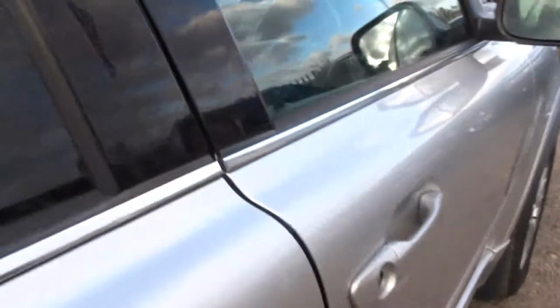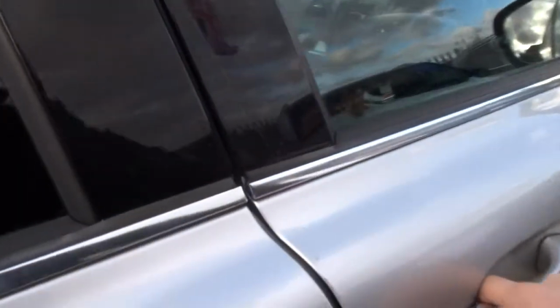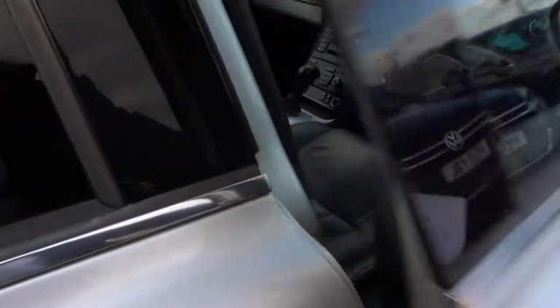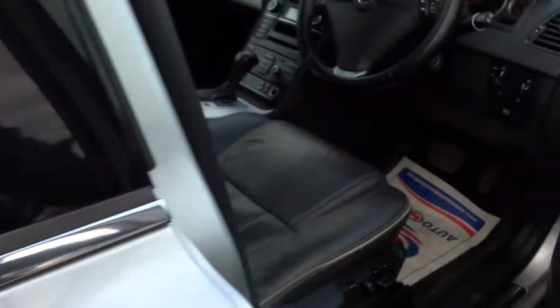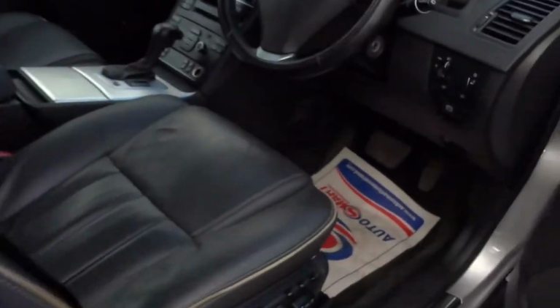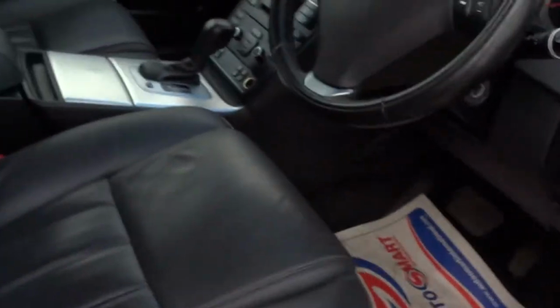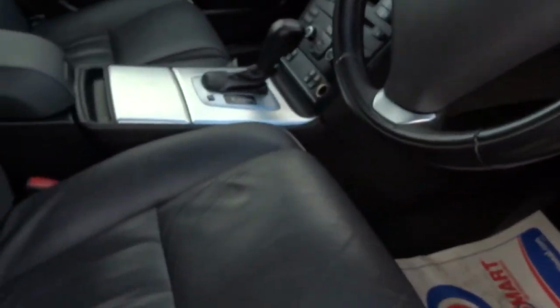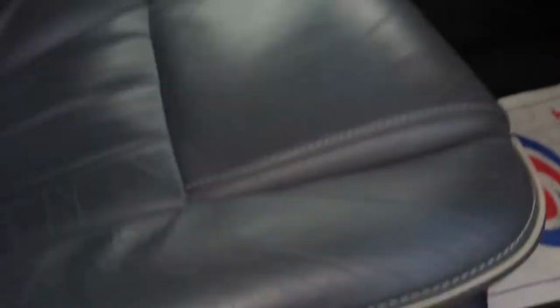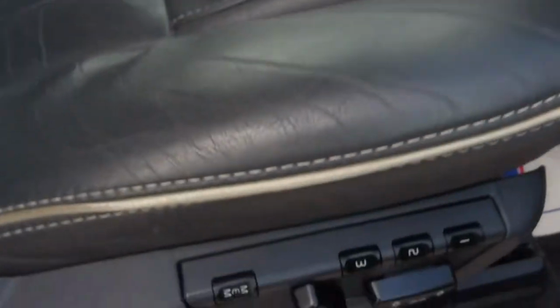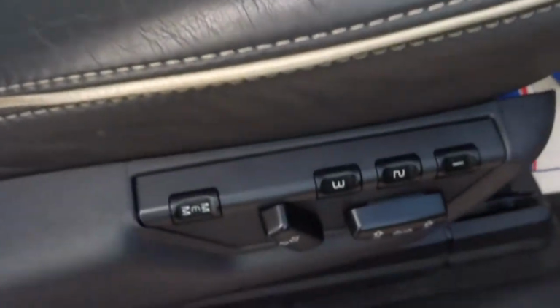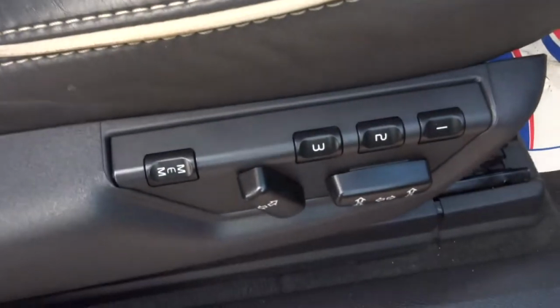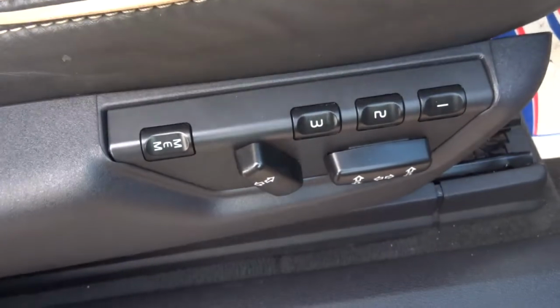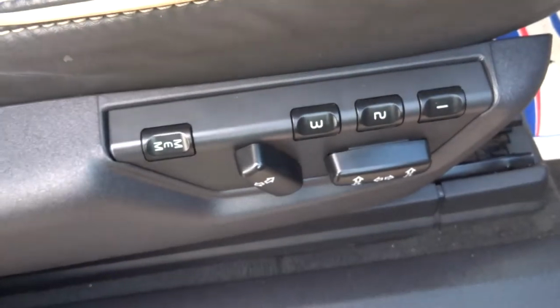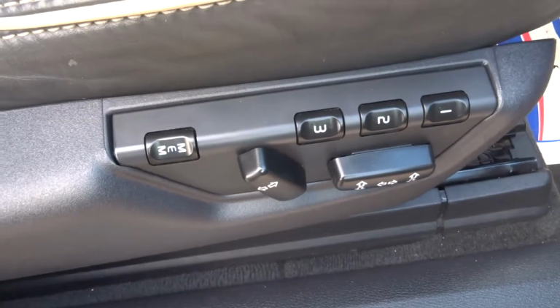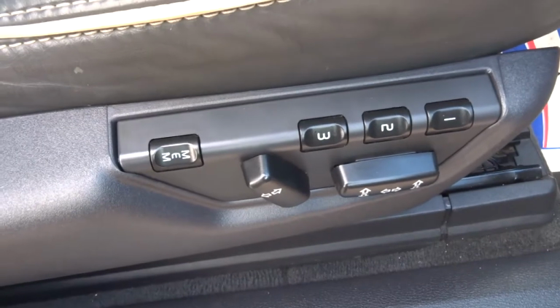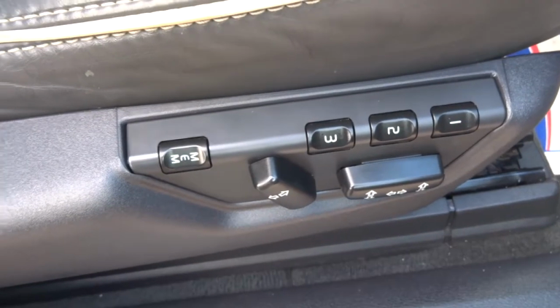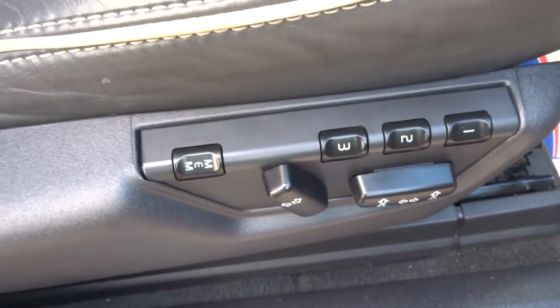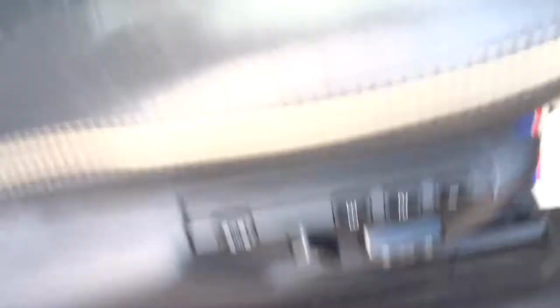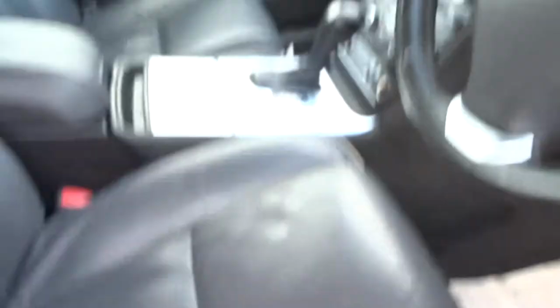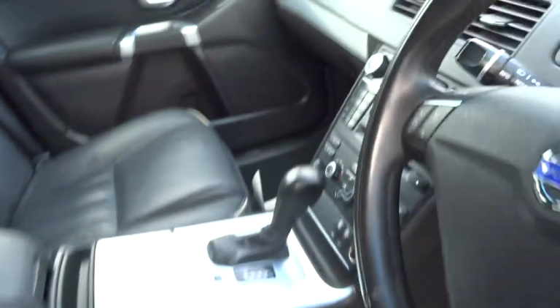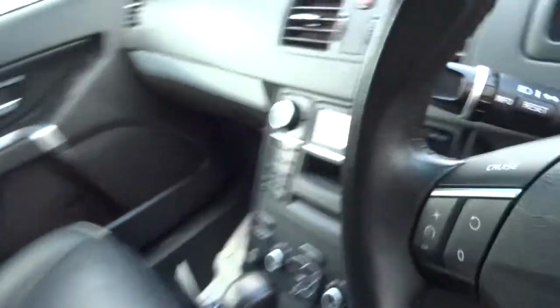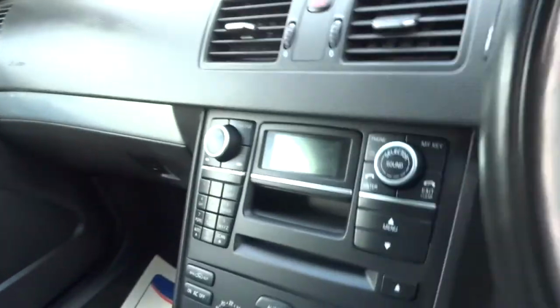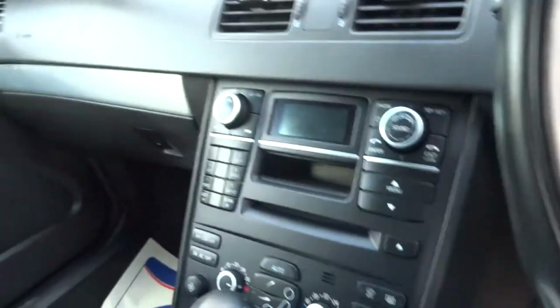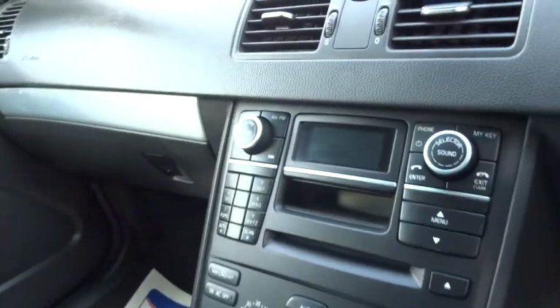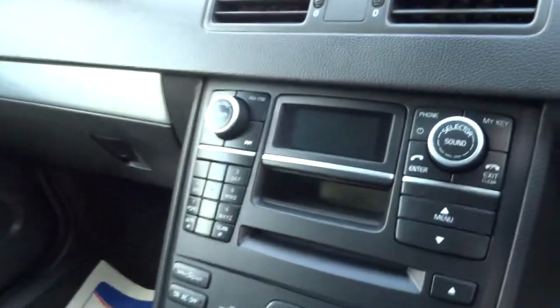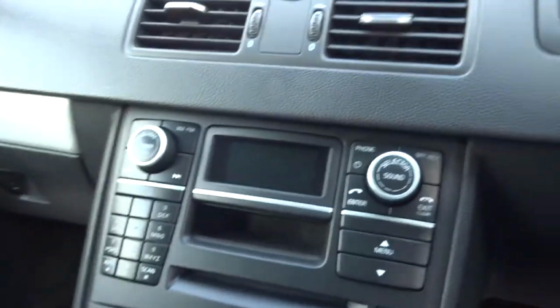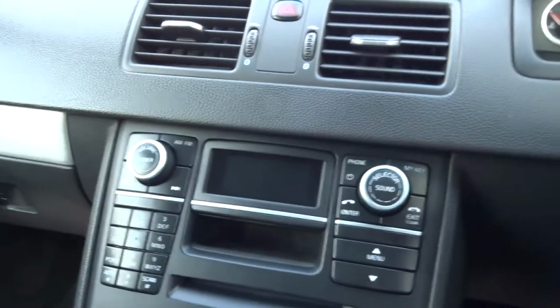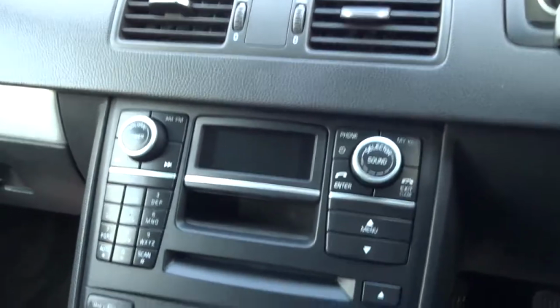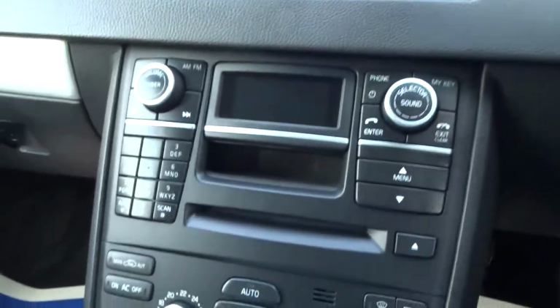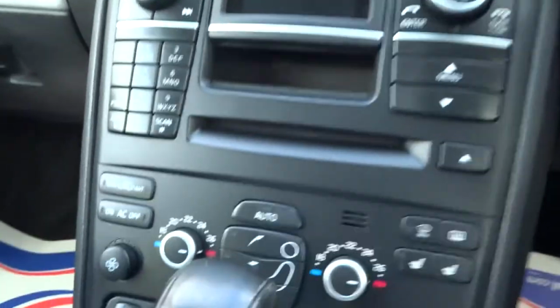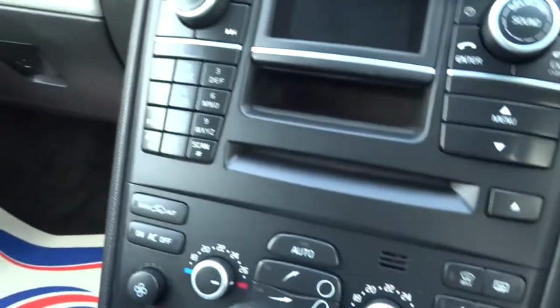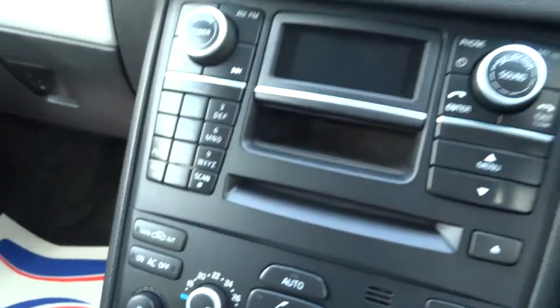As we step in, you can see that we've got electric memory seats. The audio system is just there.